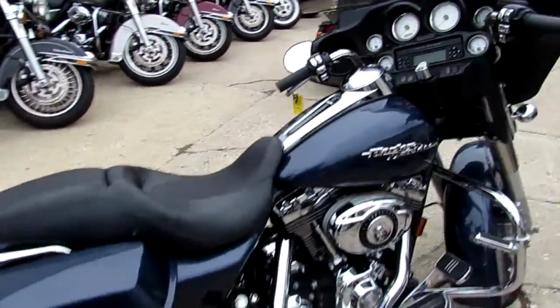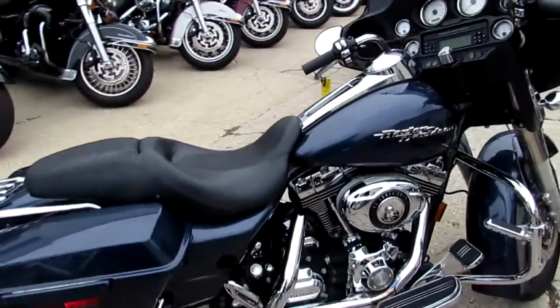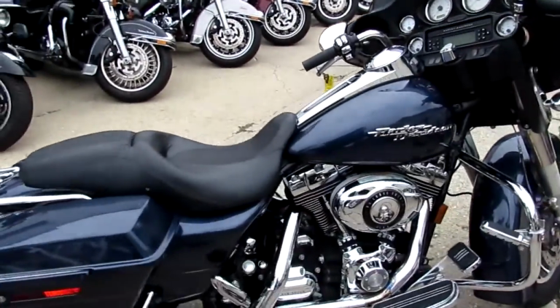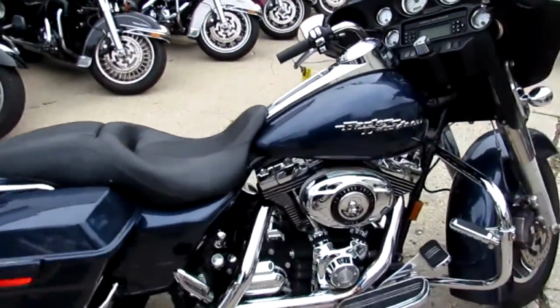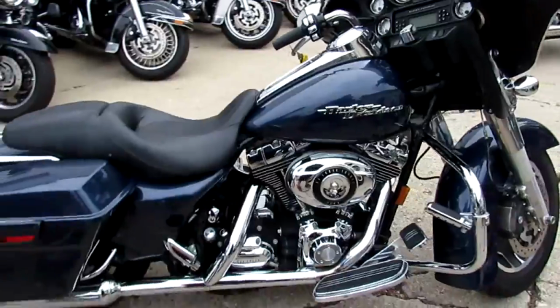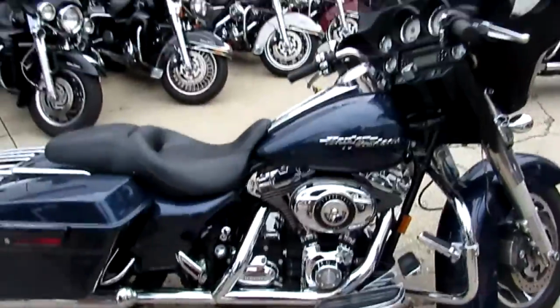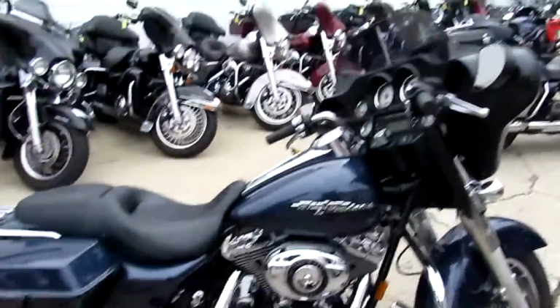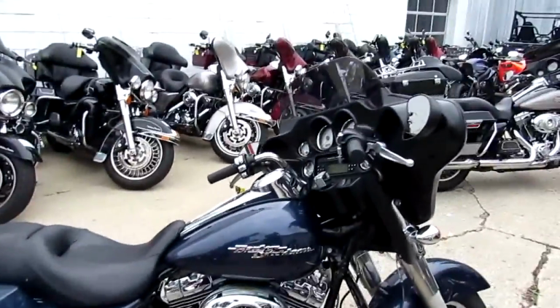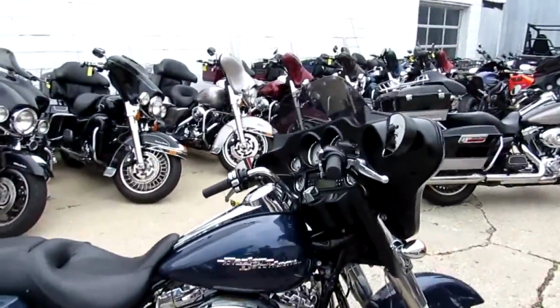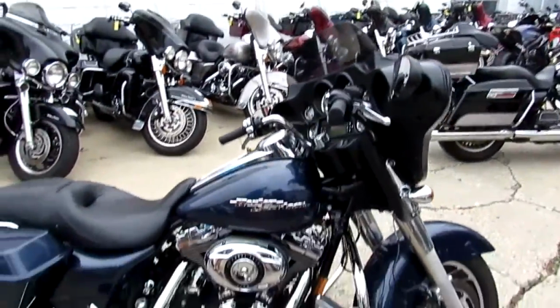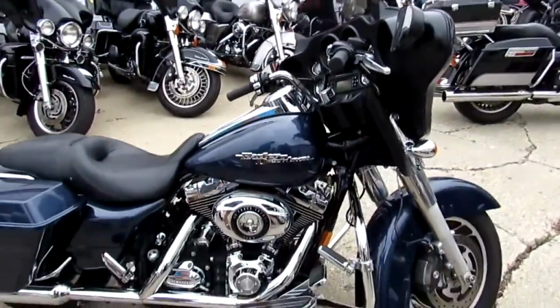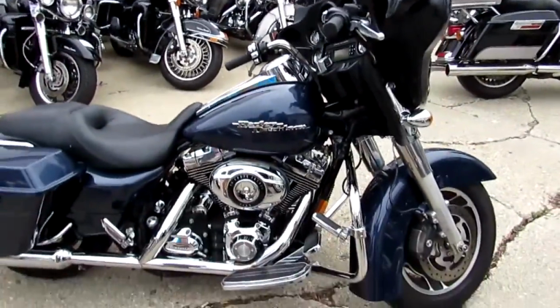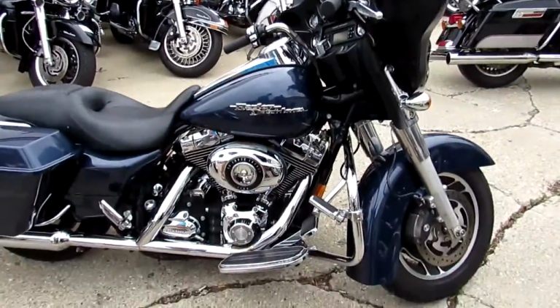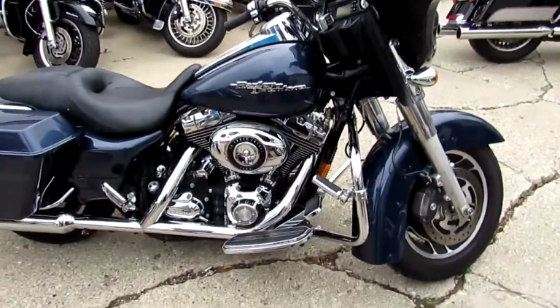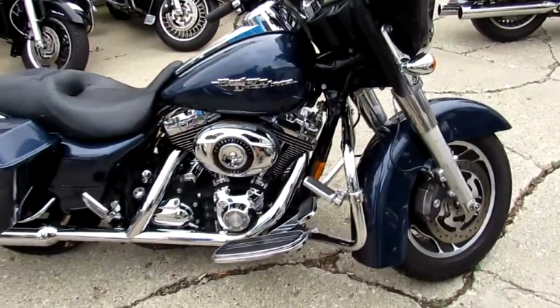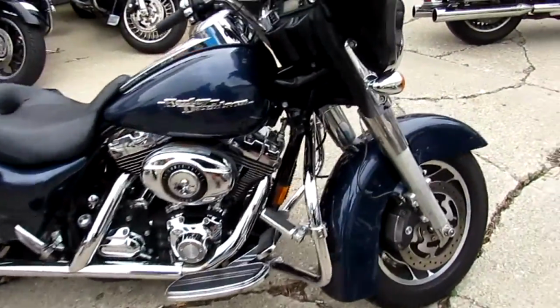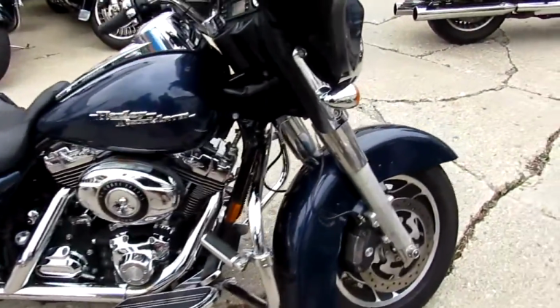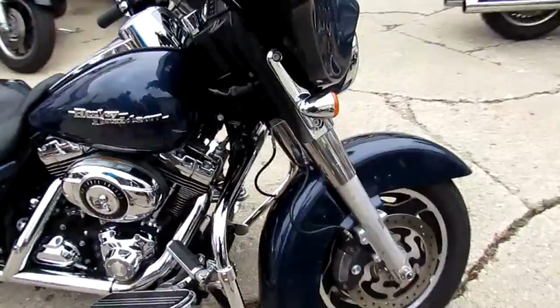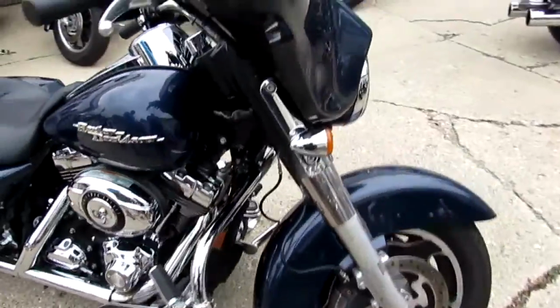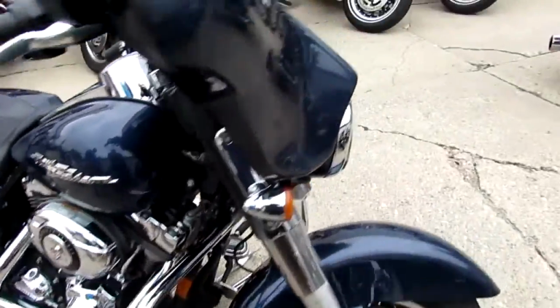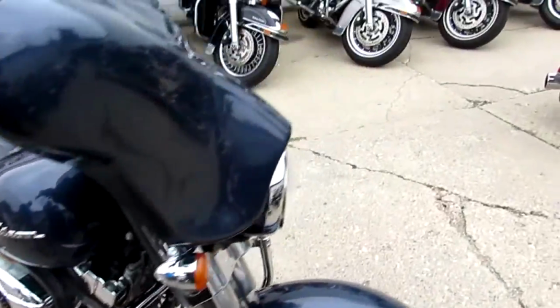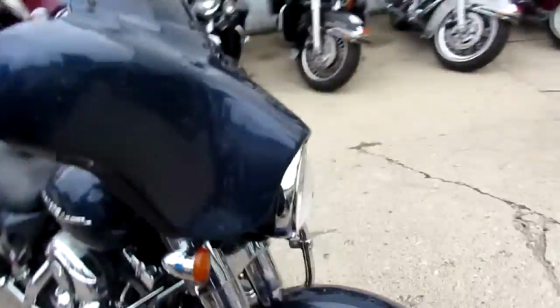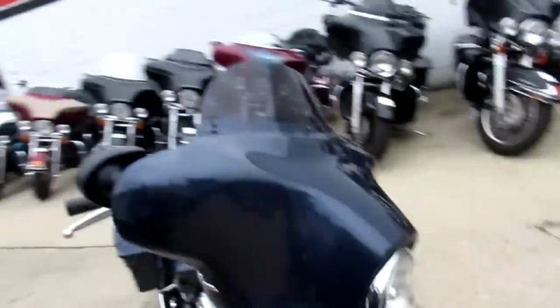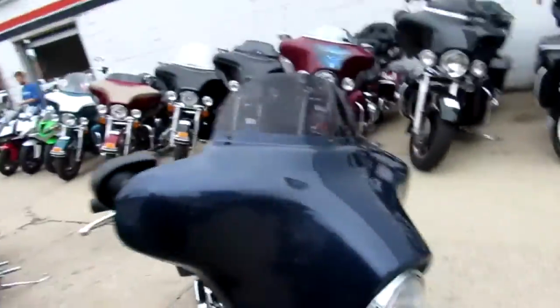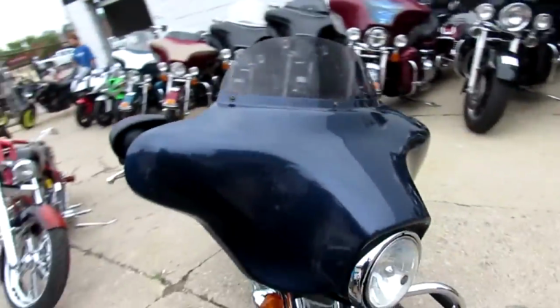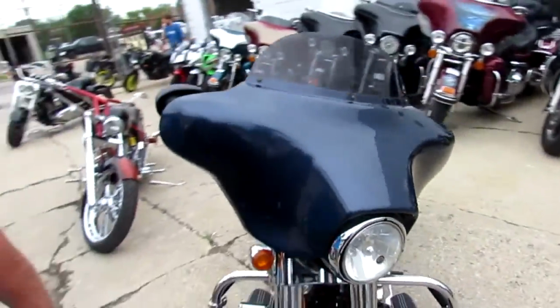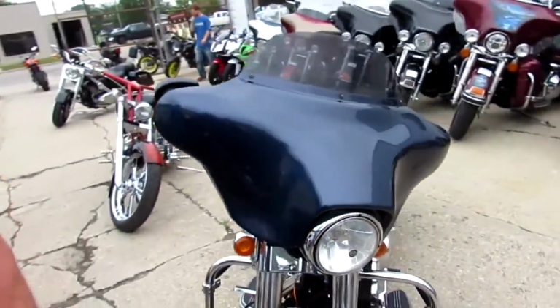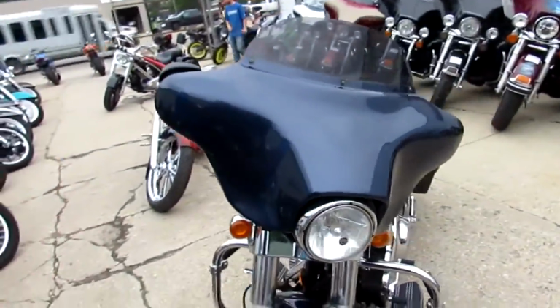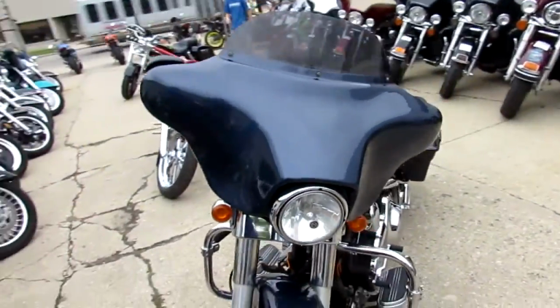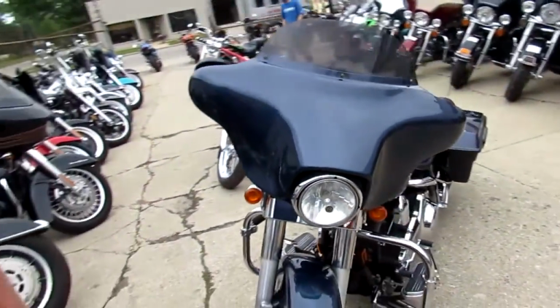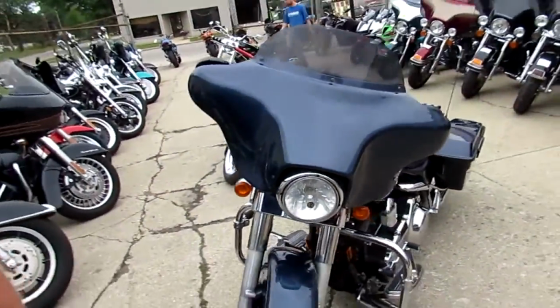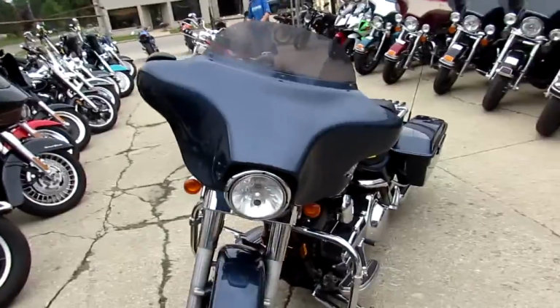This one is a 2008 Street Glide — good-looking bike. It's got the upgraded floorboards and highway pegs. This thing runs strong, needs nothing. It's been inspected, certified, and ready for the open road, guys. You can't go wrong.